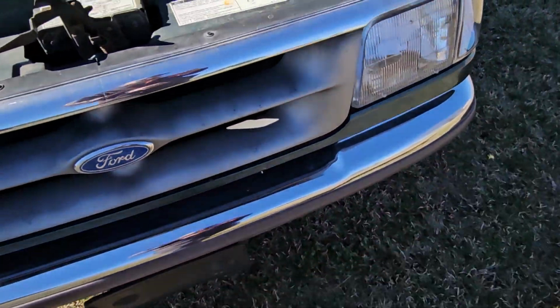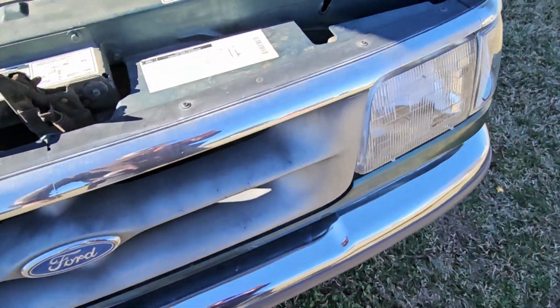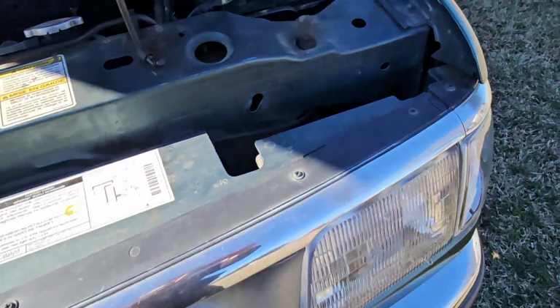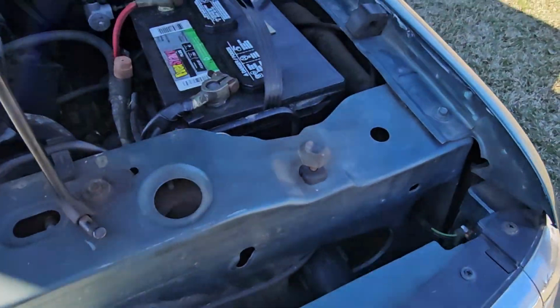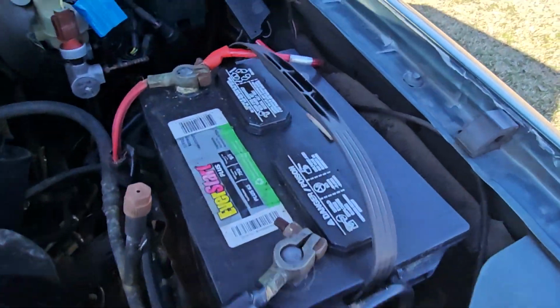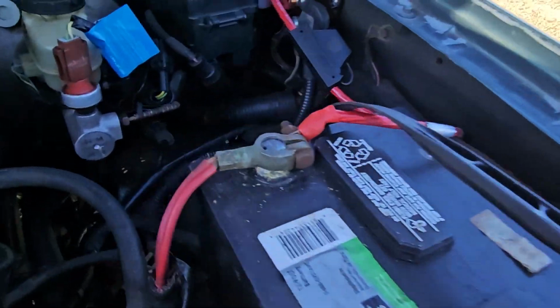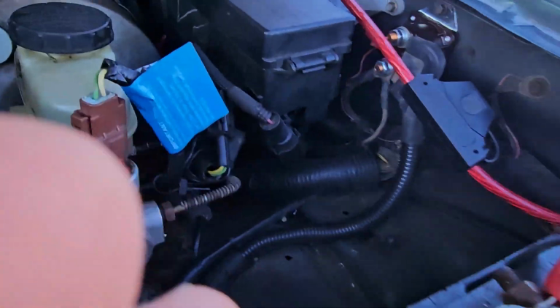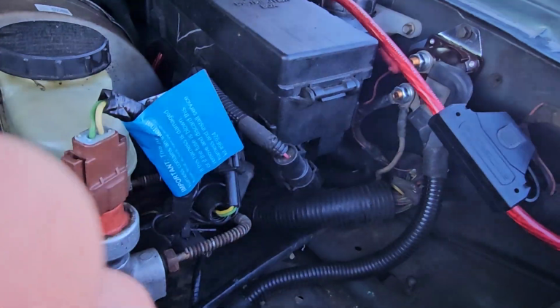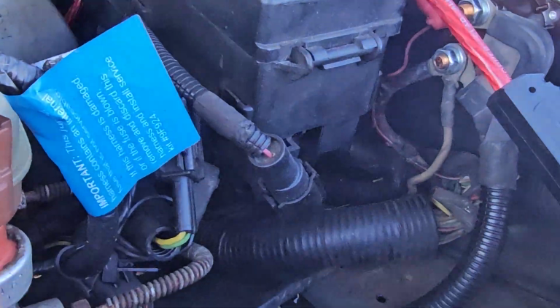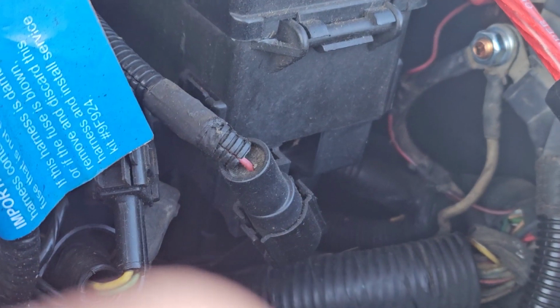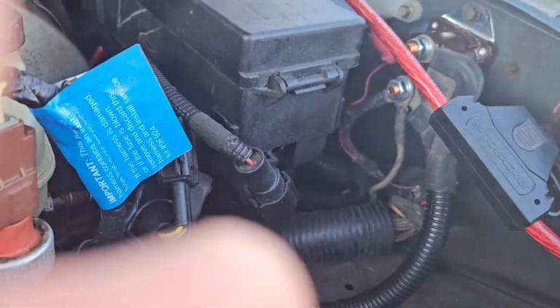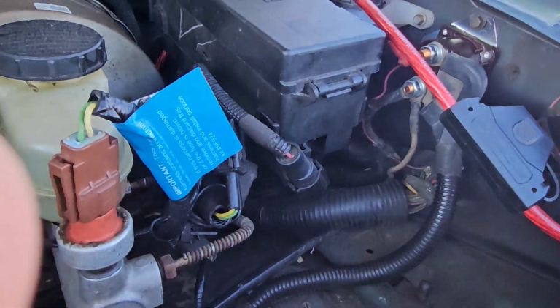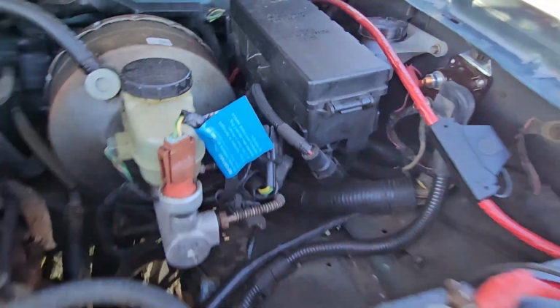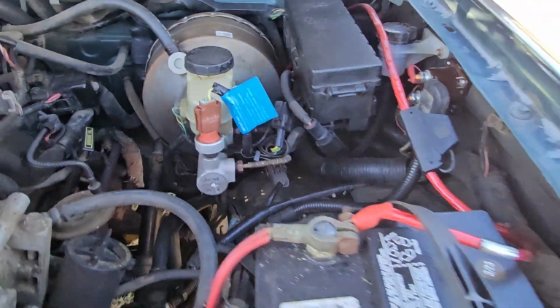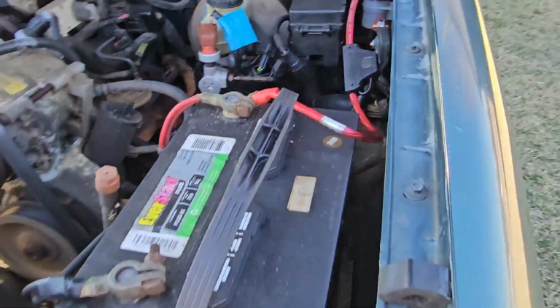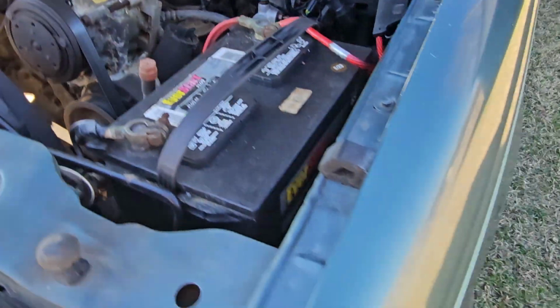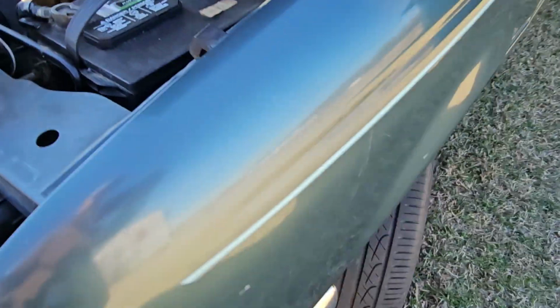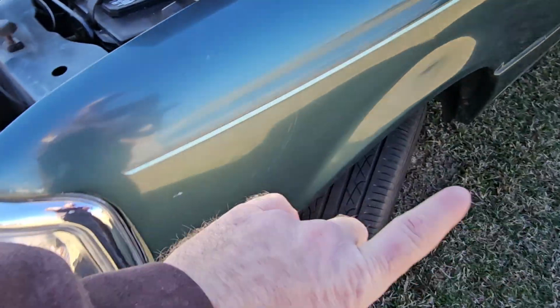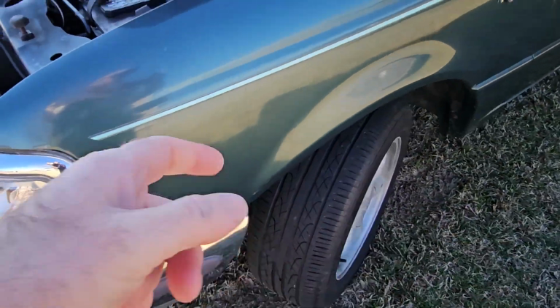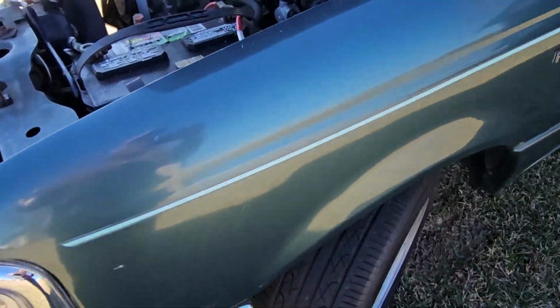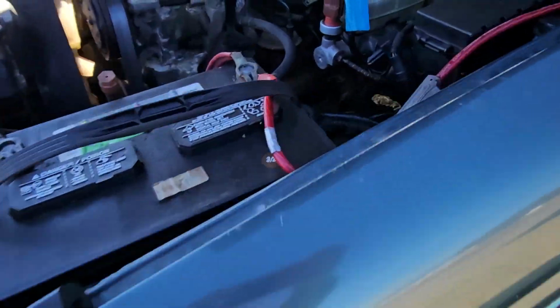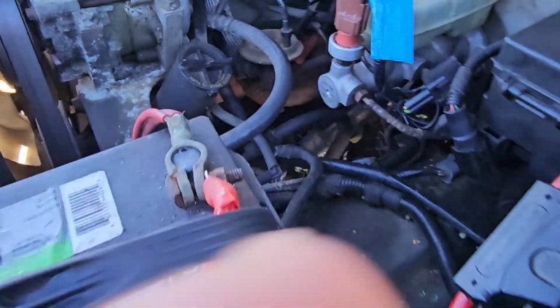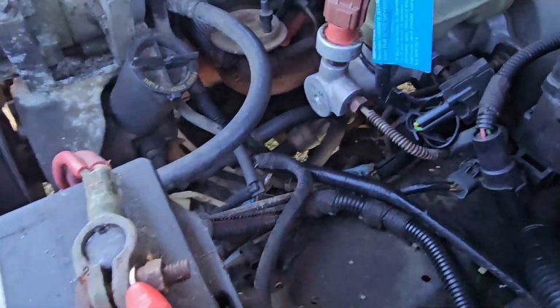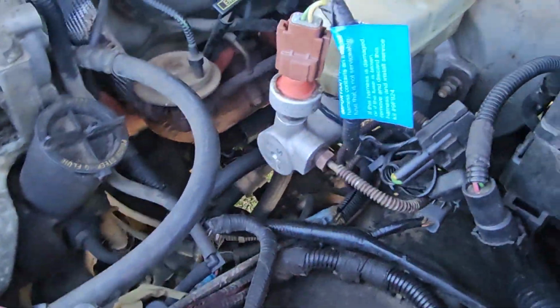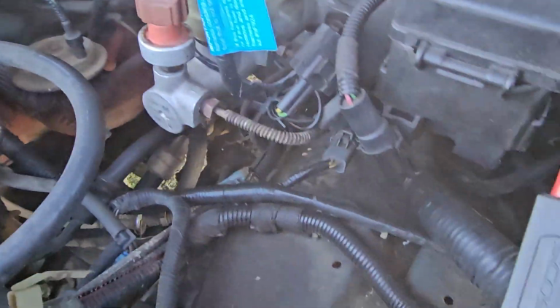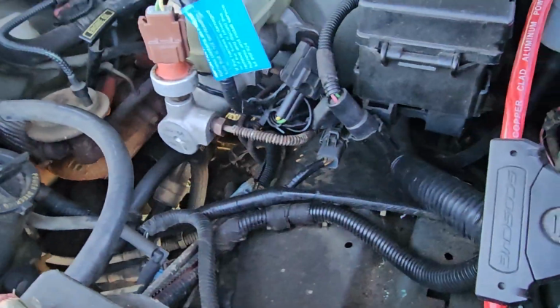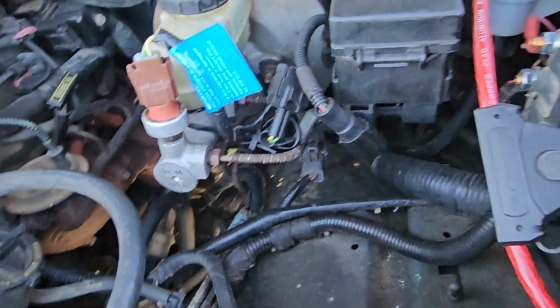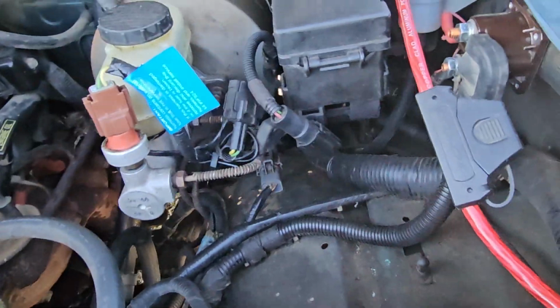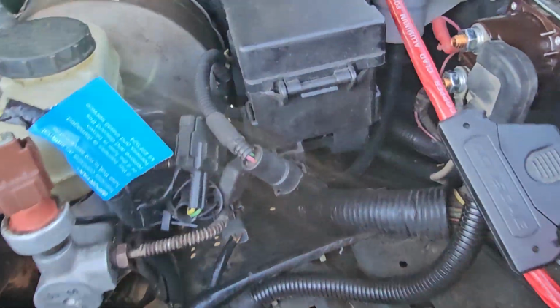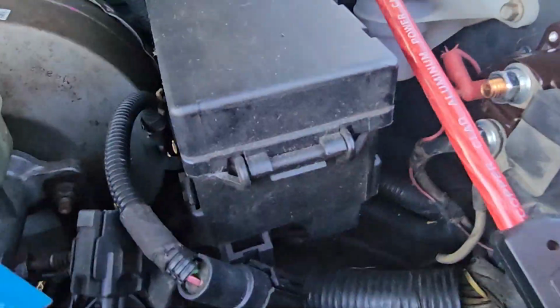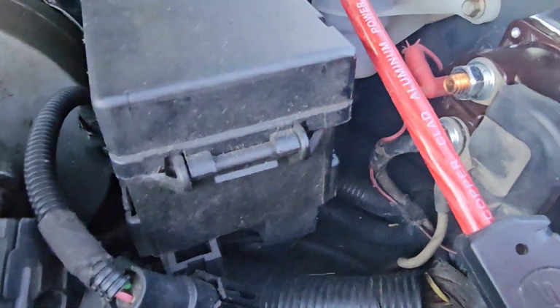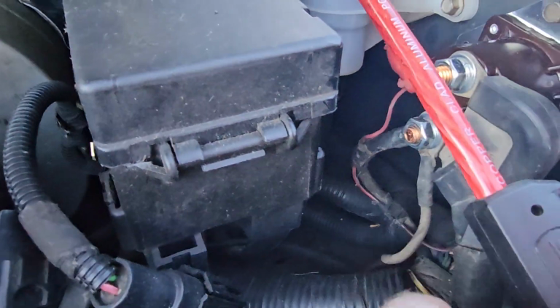We're gonna make this short because I'm on lunch break and I'm about out of time. A friend was asking me about the starter the other day on the Ranger. He's got an 89 square body, this is a 97, so it might be a little different, but I don't think it is.